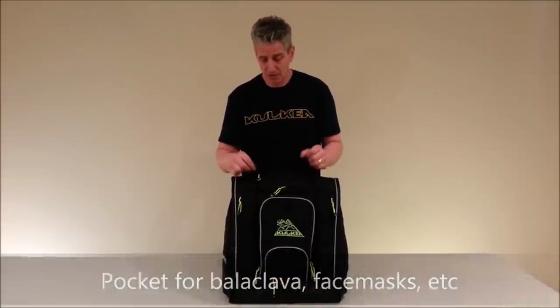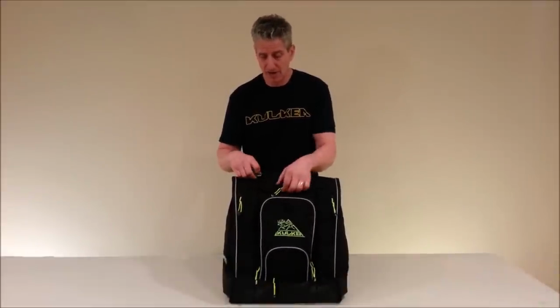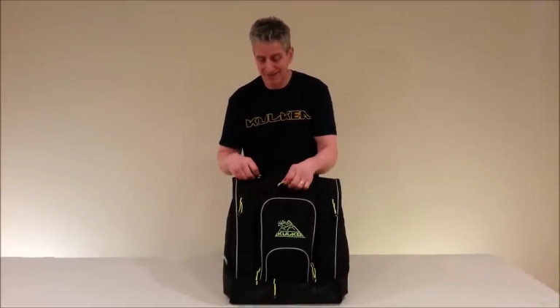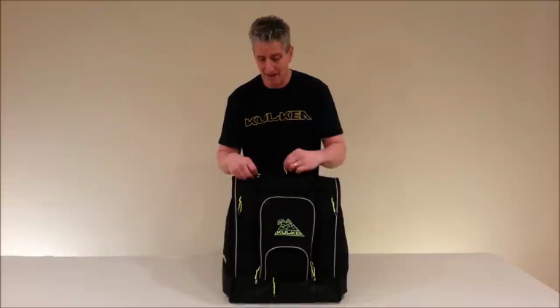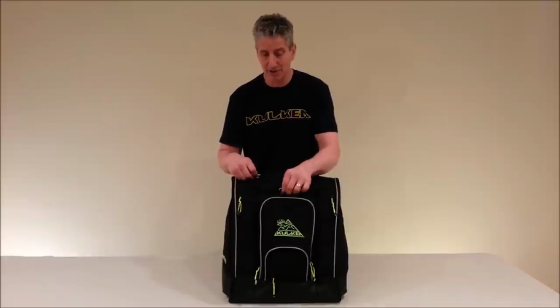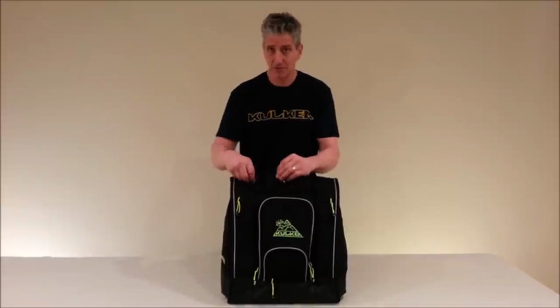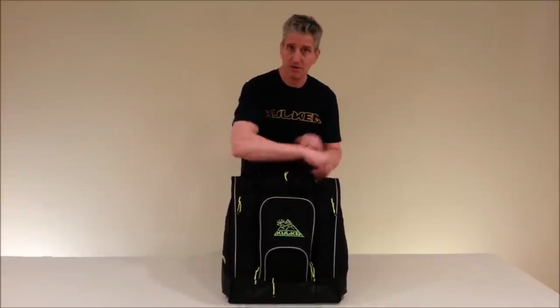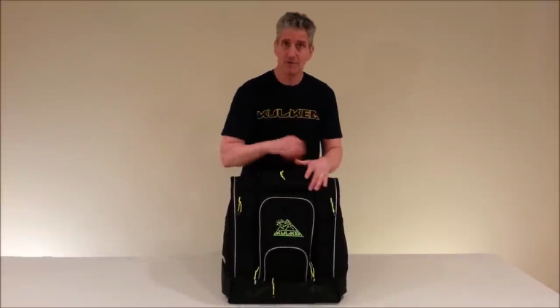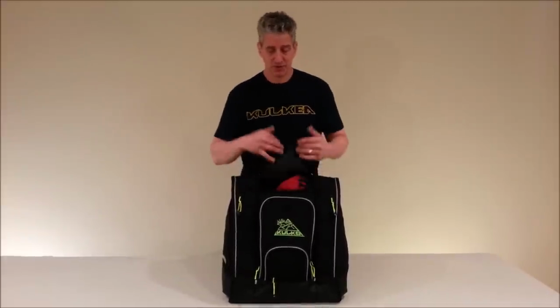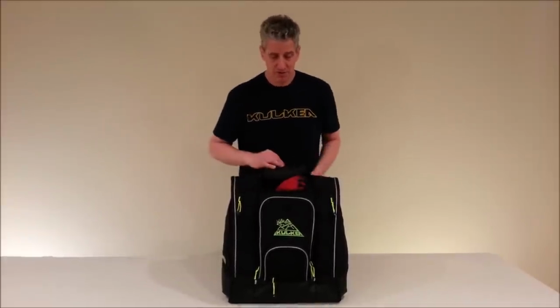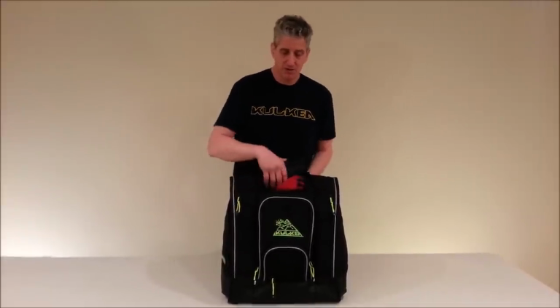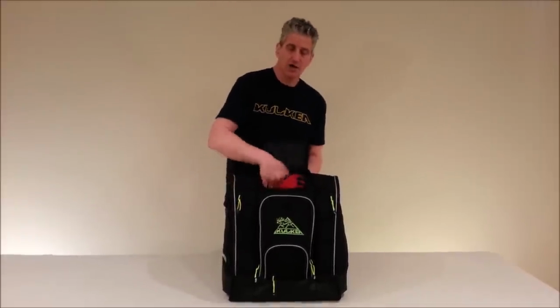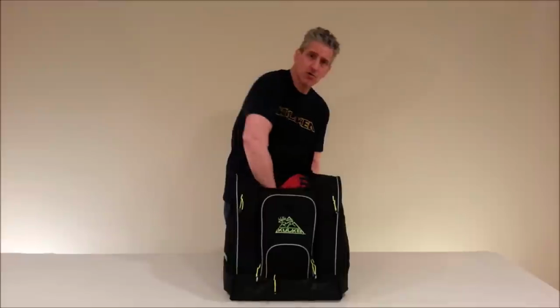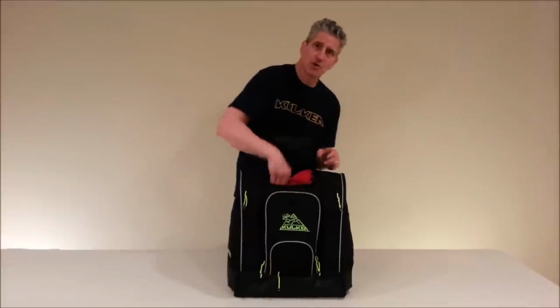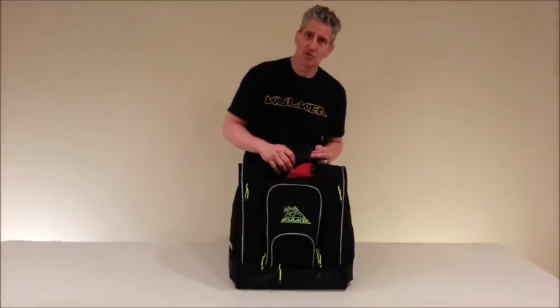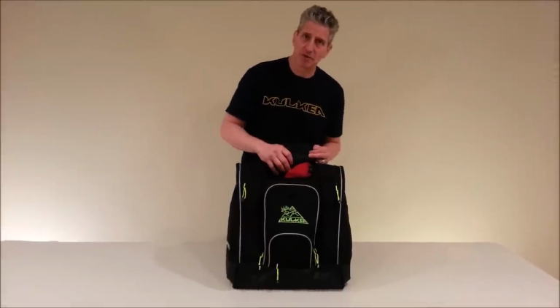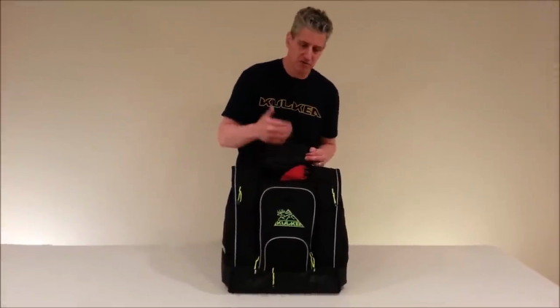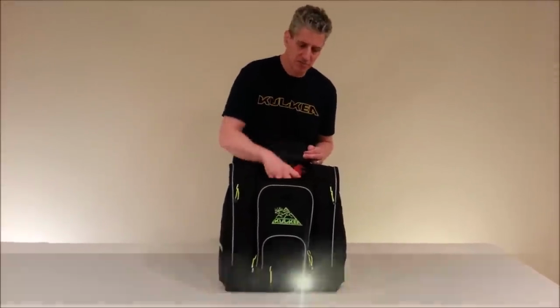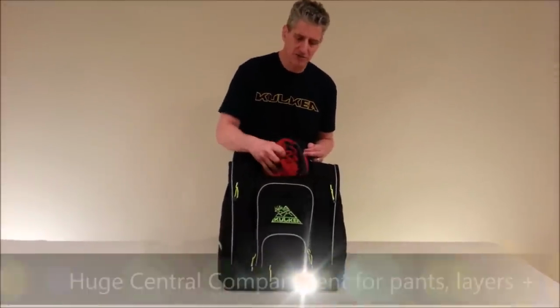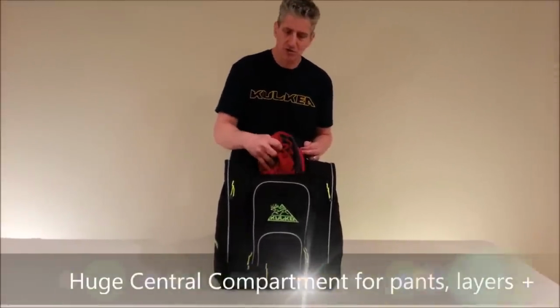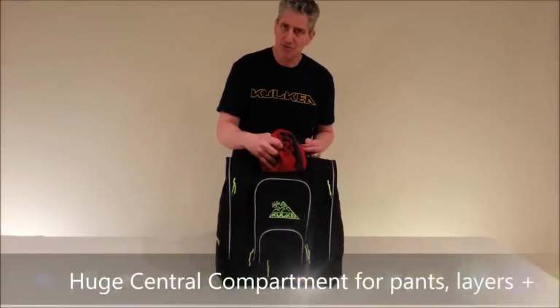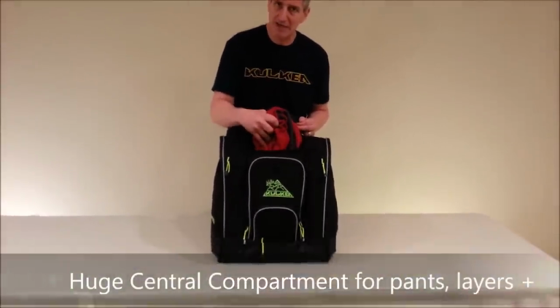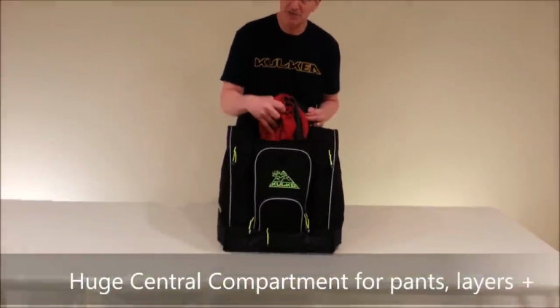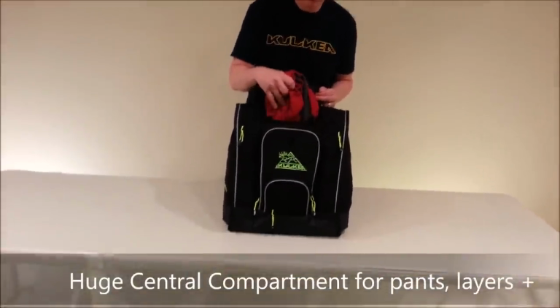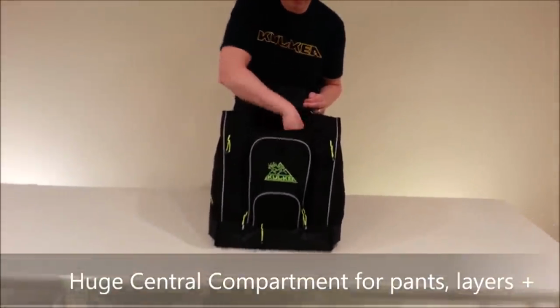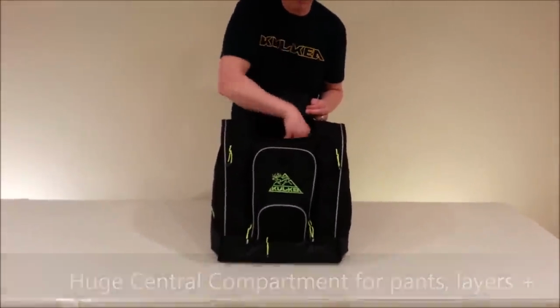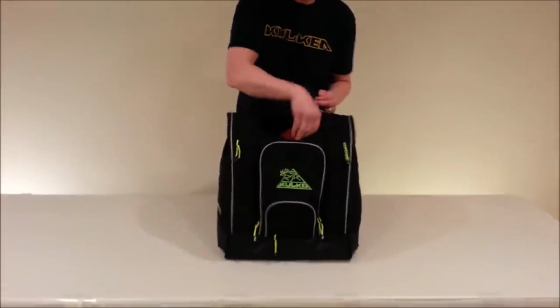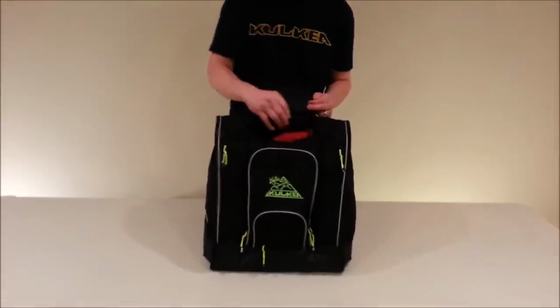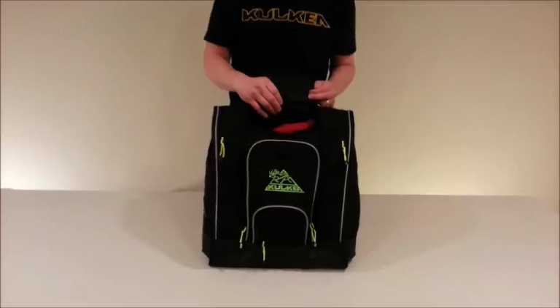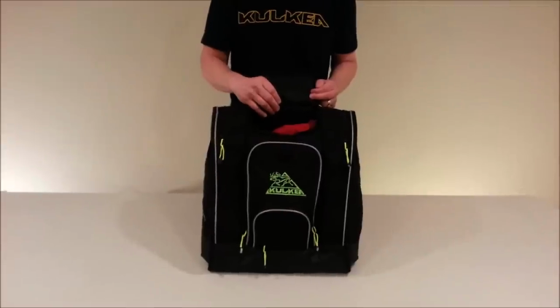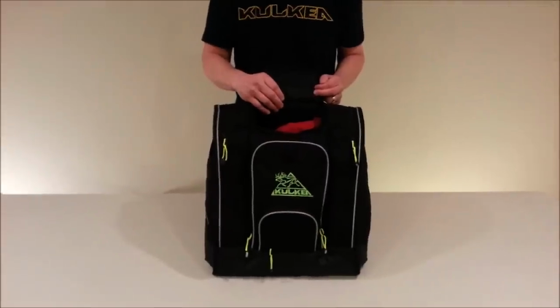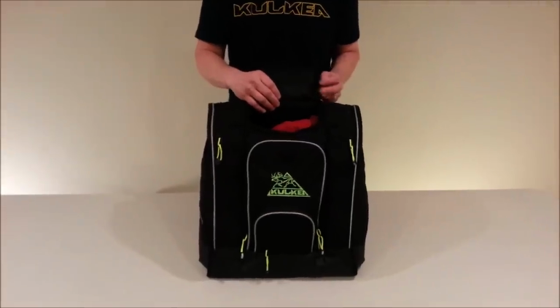You then have beneath that a huge storage central compartment for your ski pants, your tops, your base layers — everything you would want to store in here. Plenty of room for all that big bulky apparel.